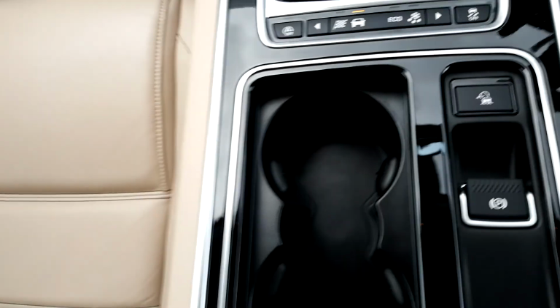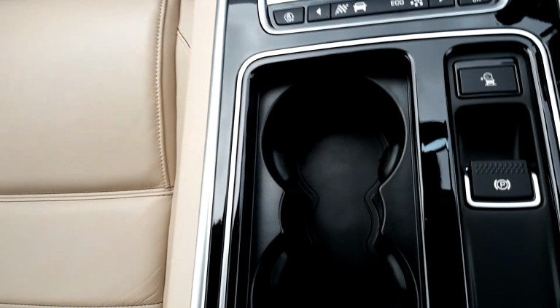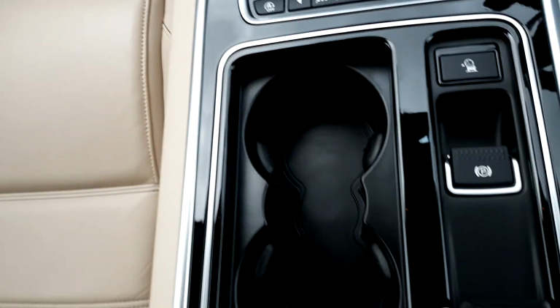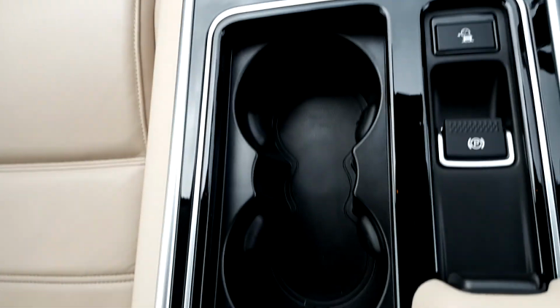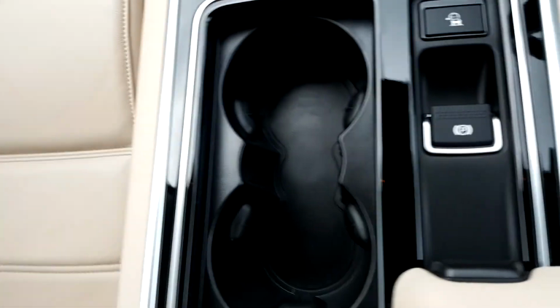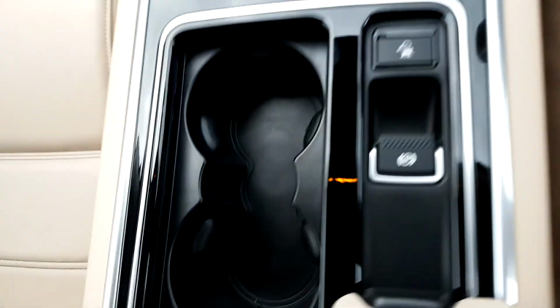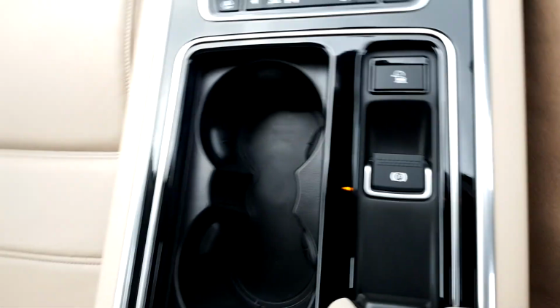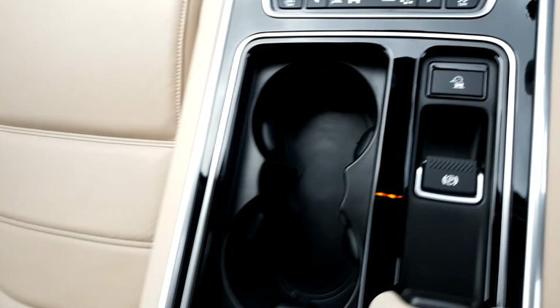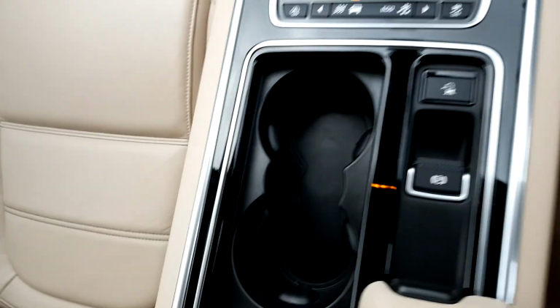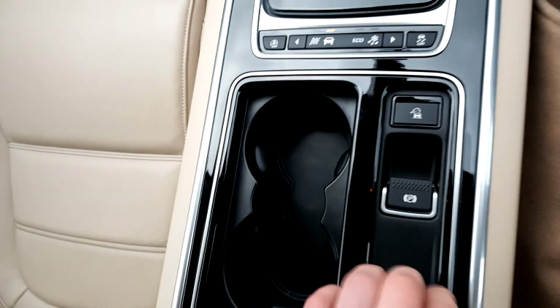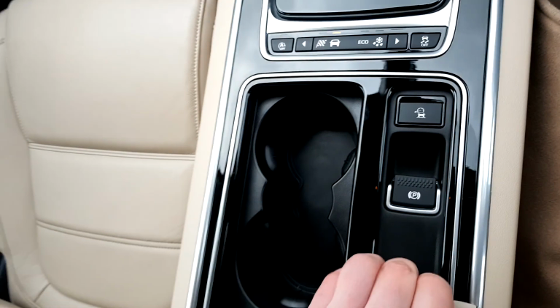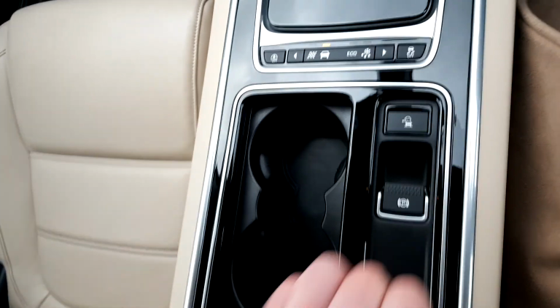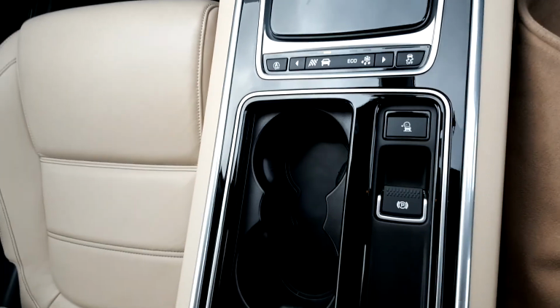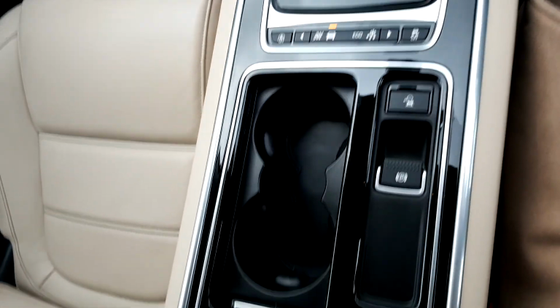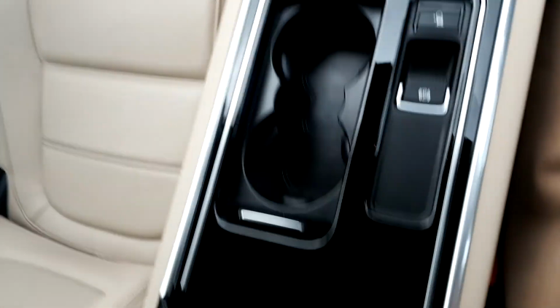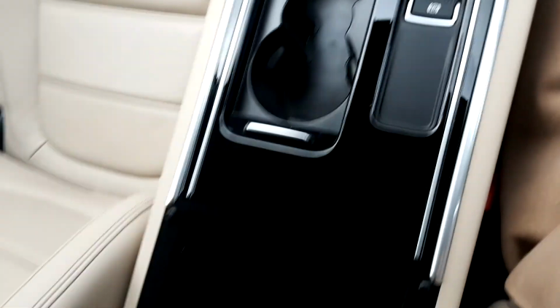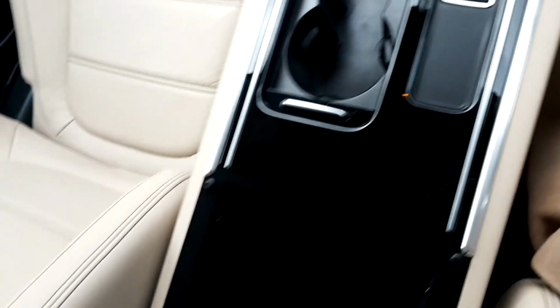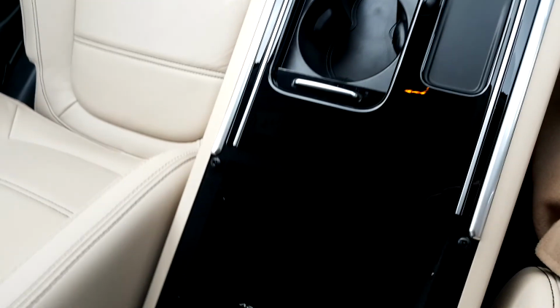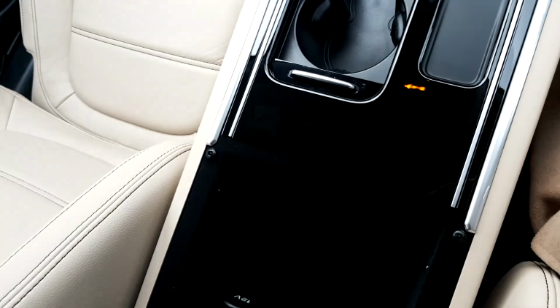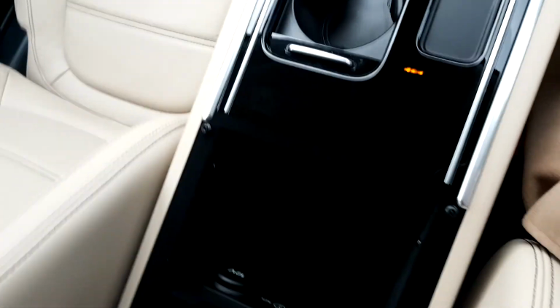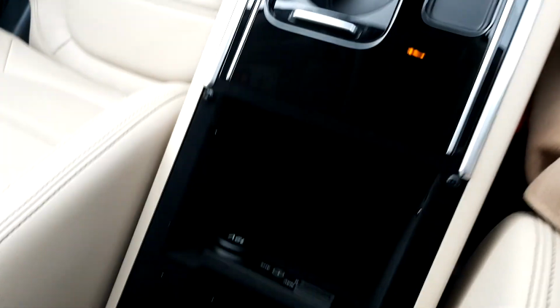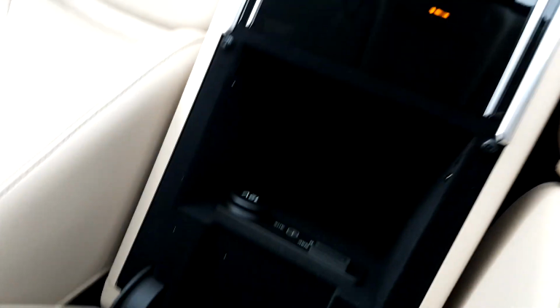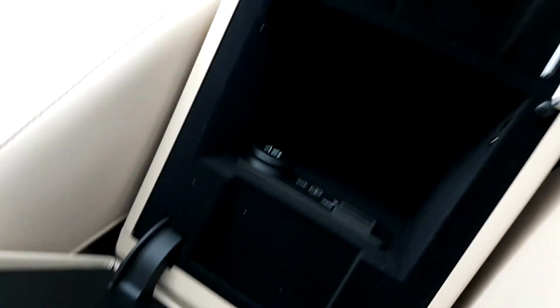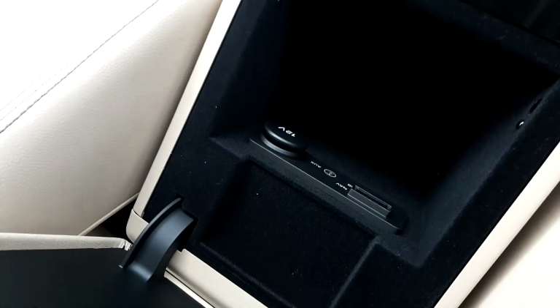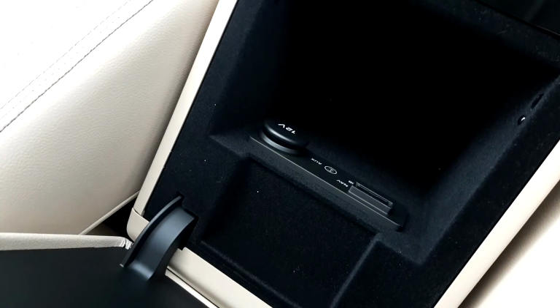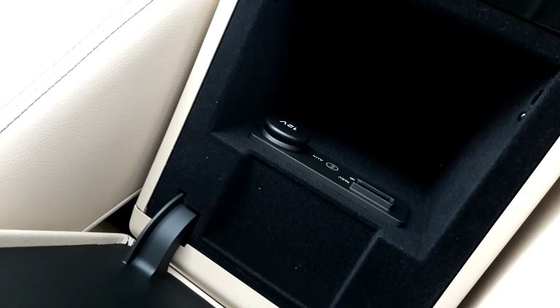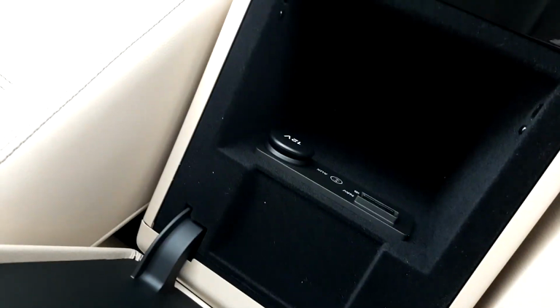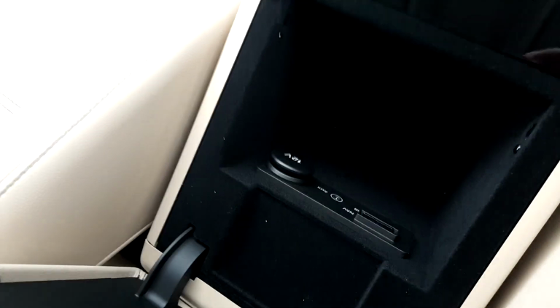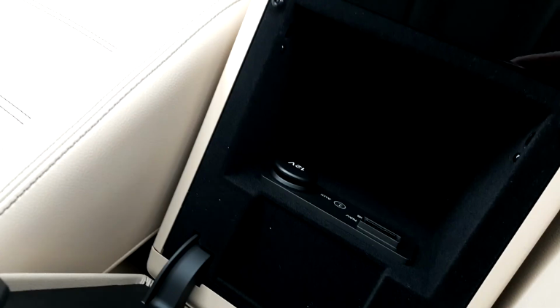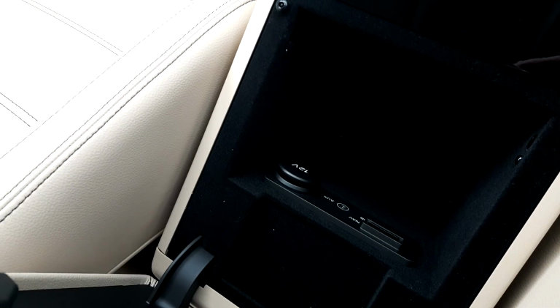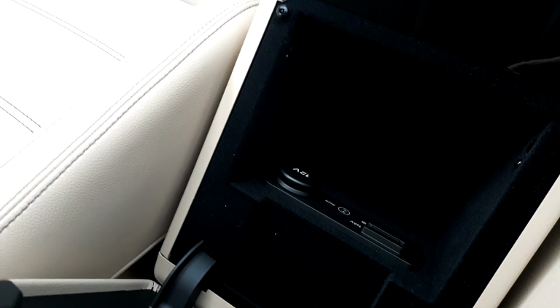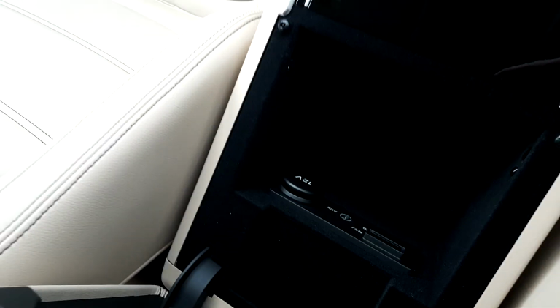There are spaces for your drinks, and underneath your armrest you have auxiliary and USB inputs as well as additional storage.